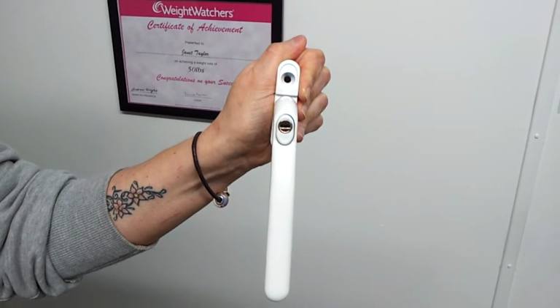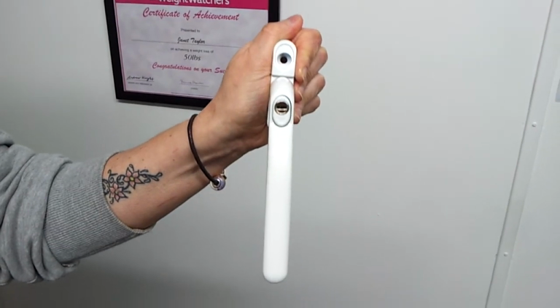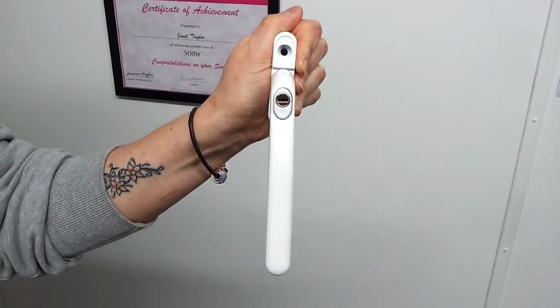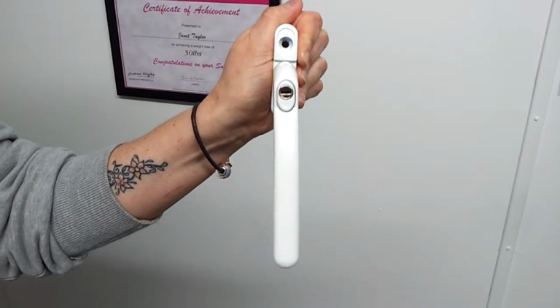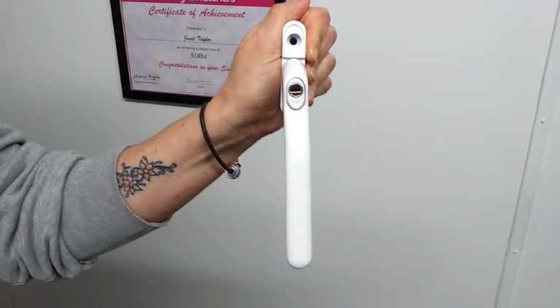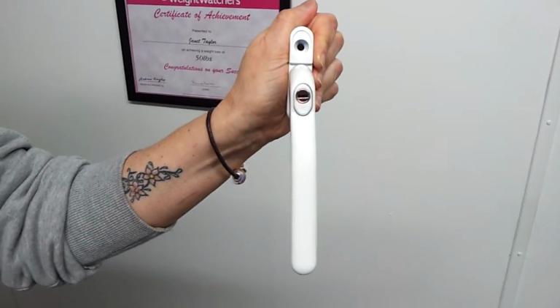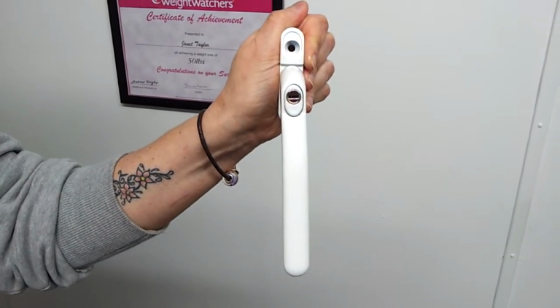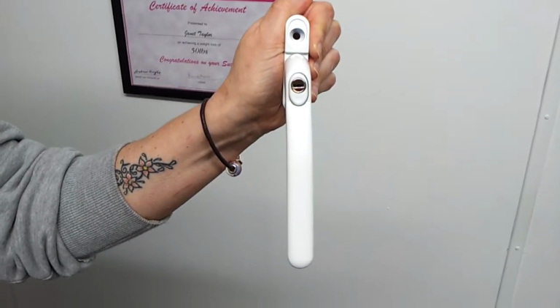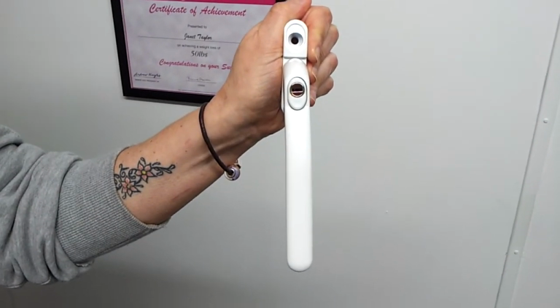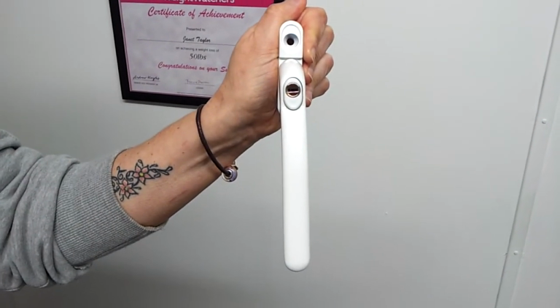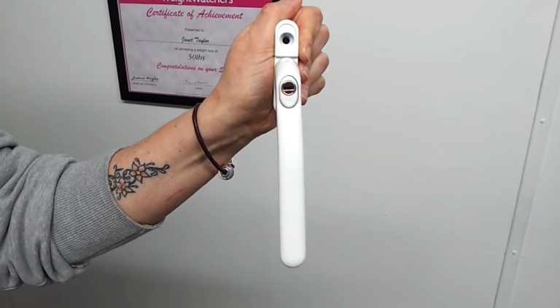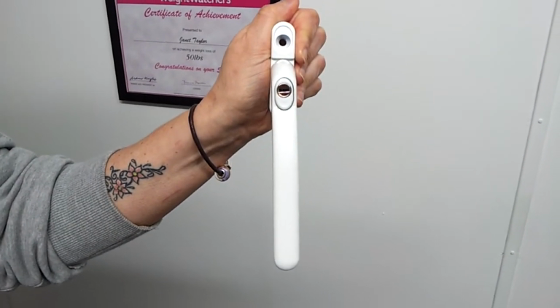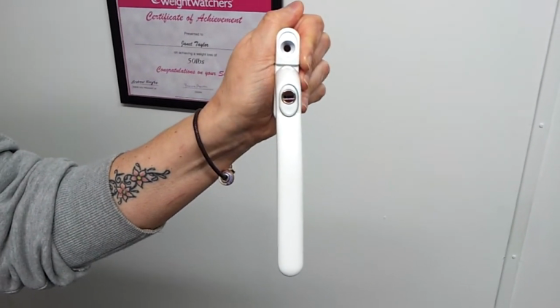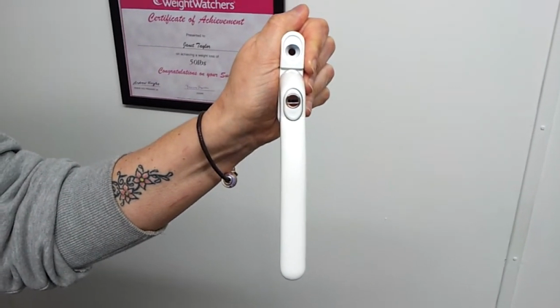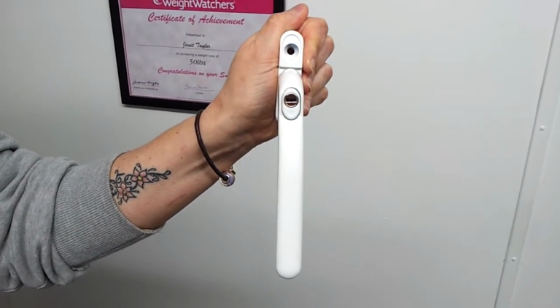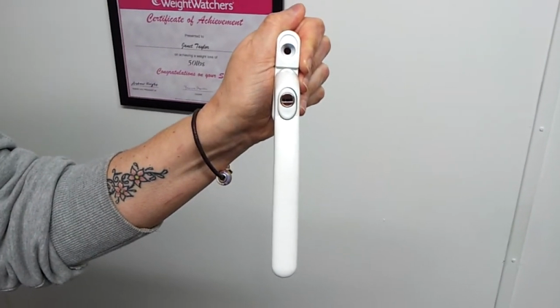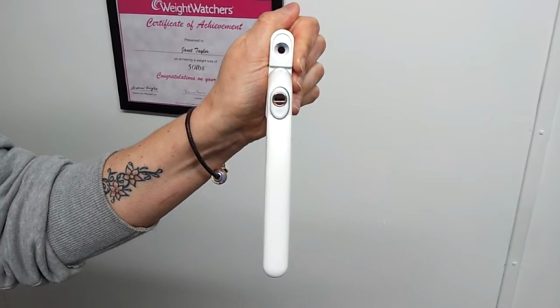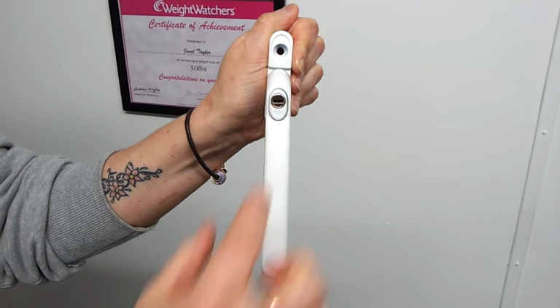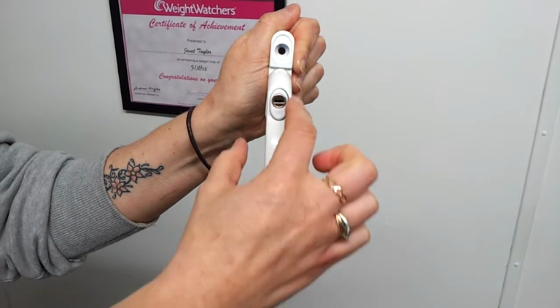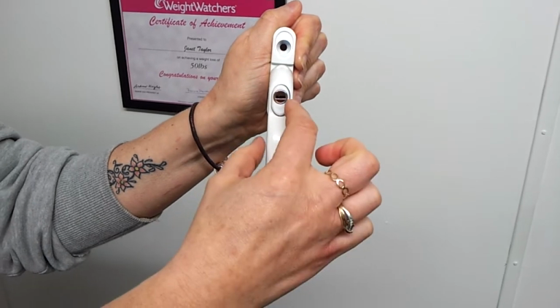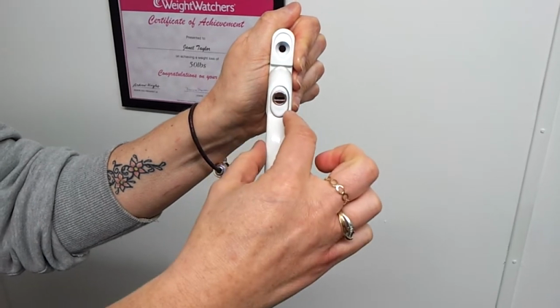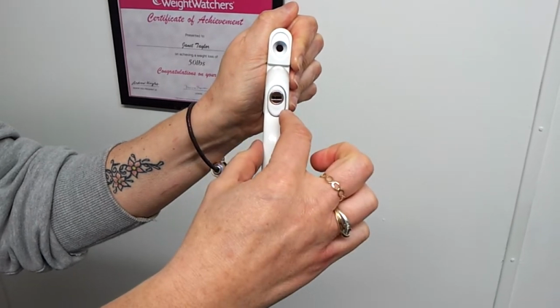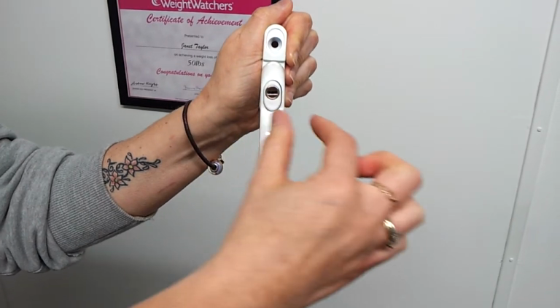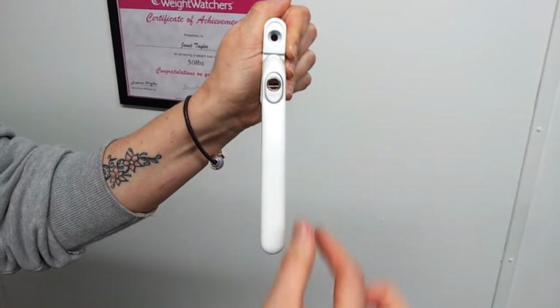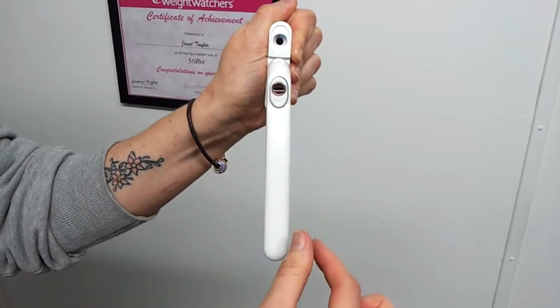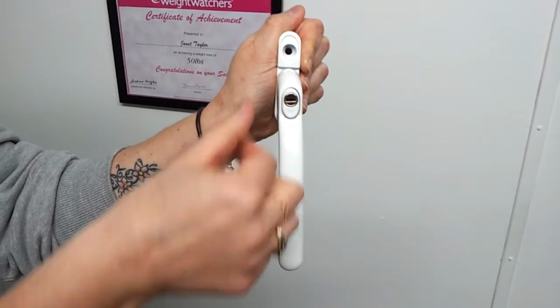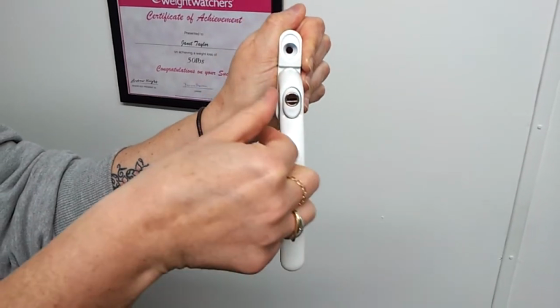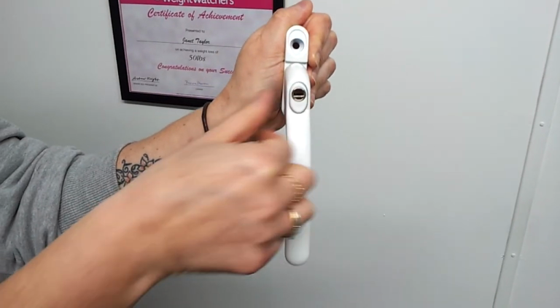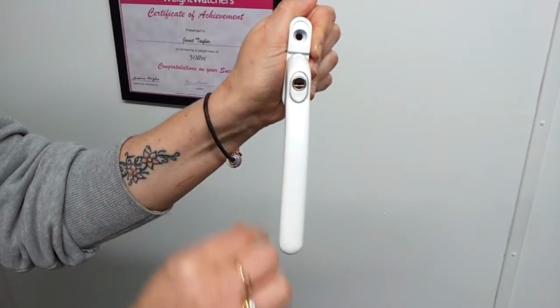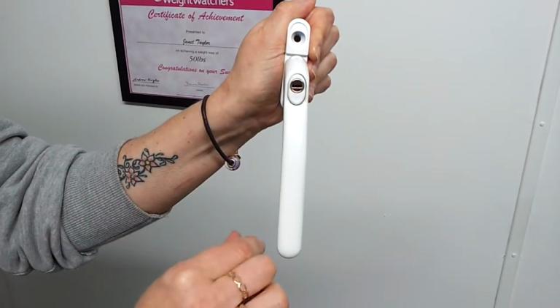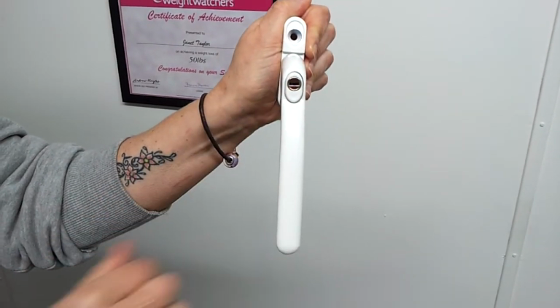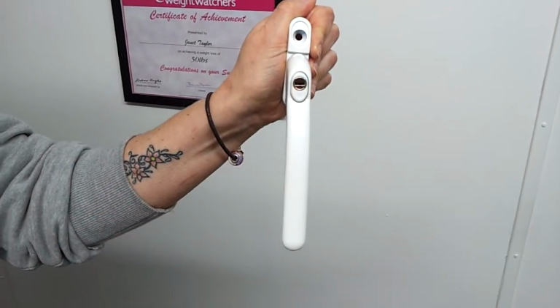Some handles are classed as left handed or right handed. It may be that the handle kinks off slightly to the right or the left.